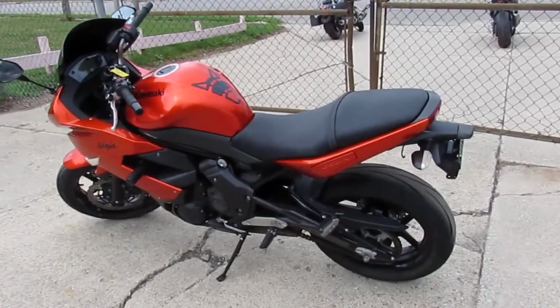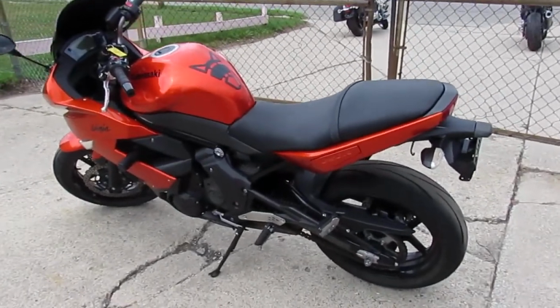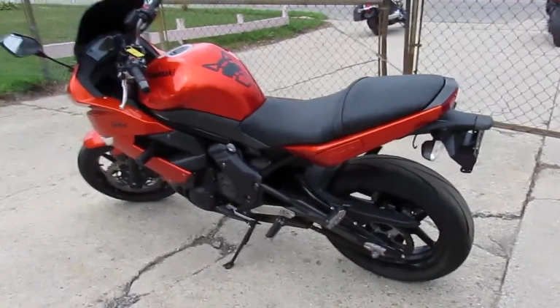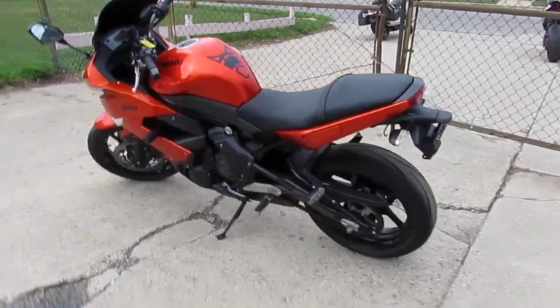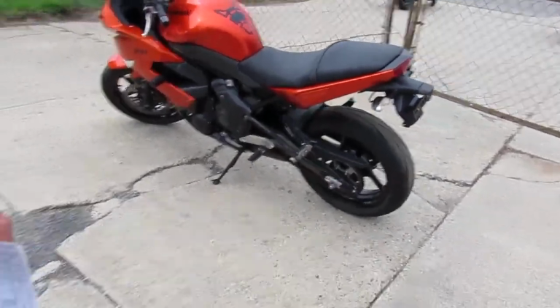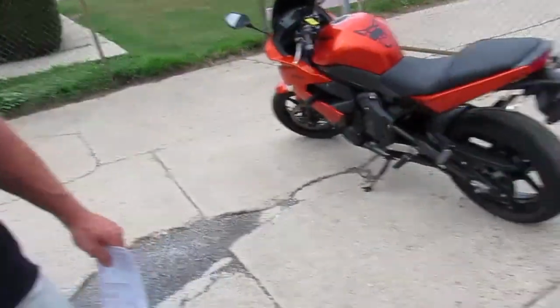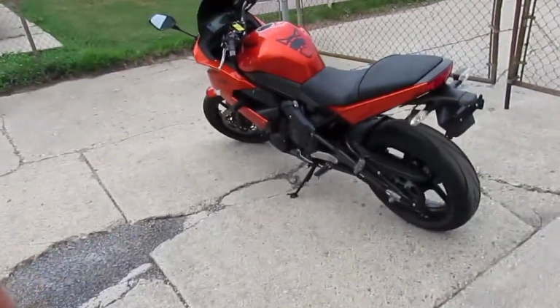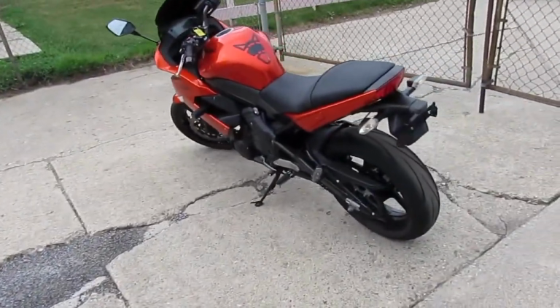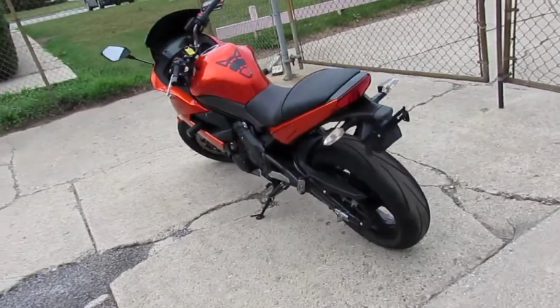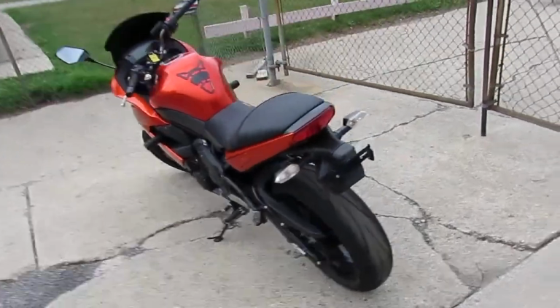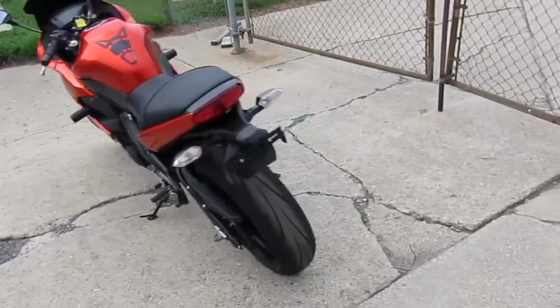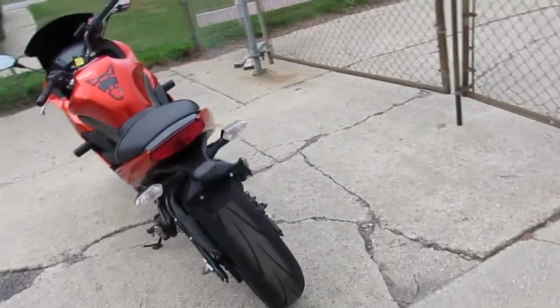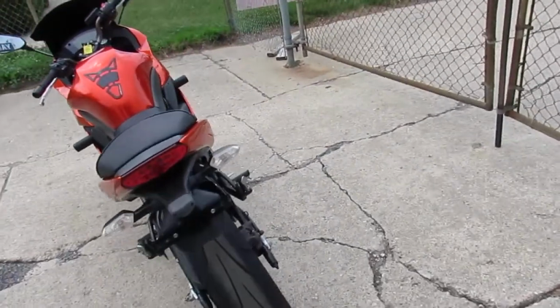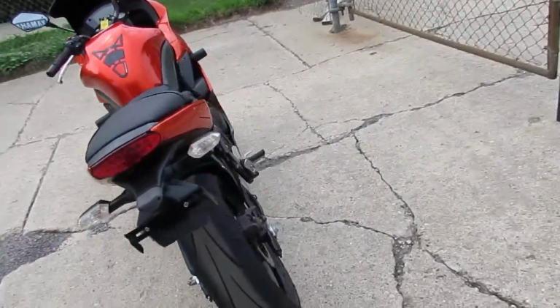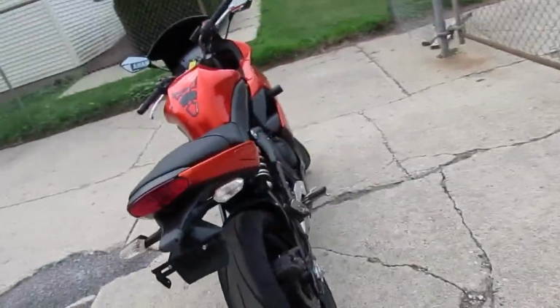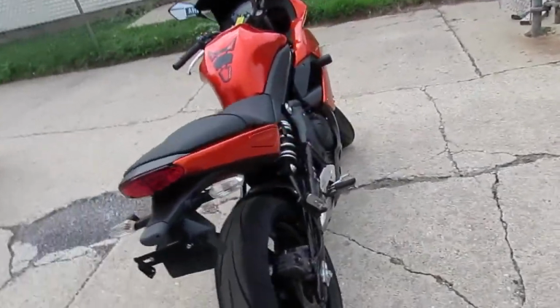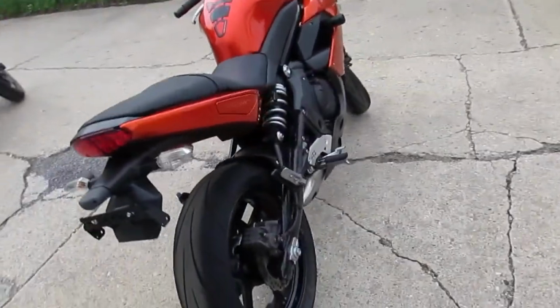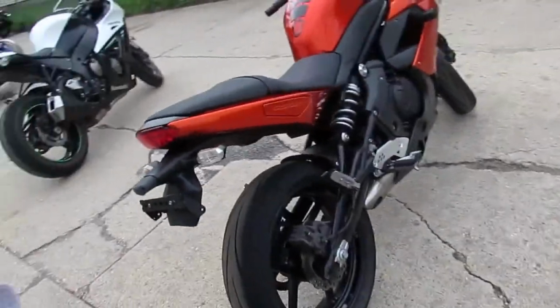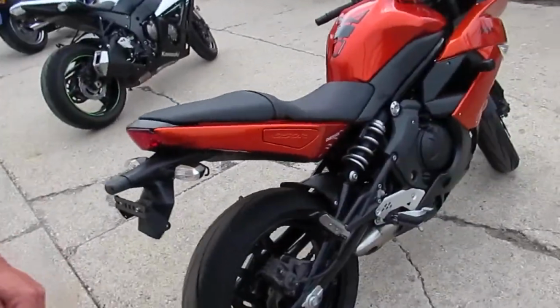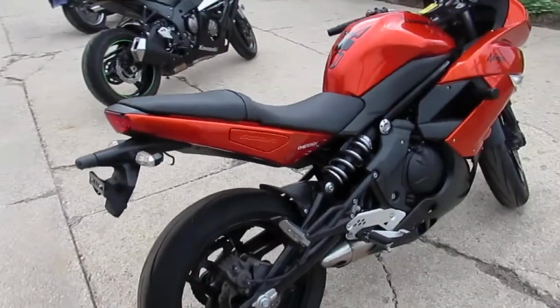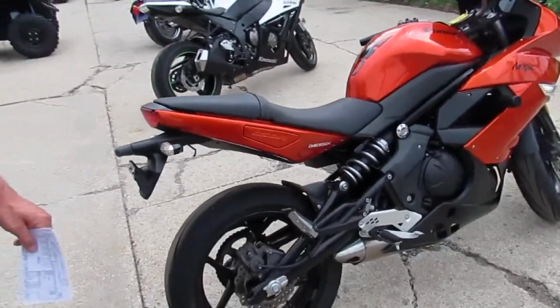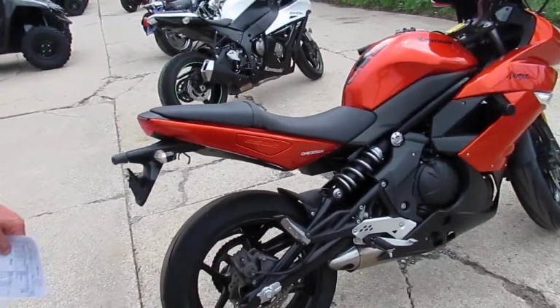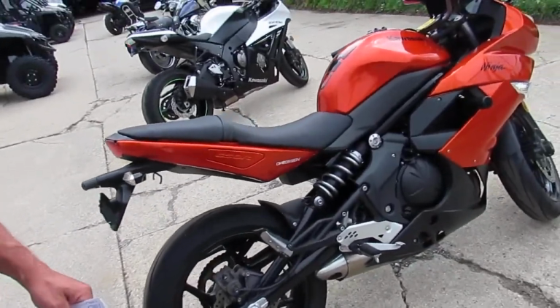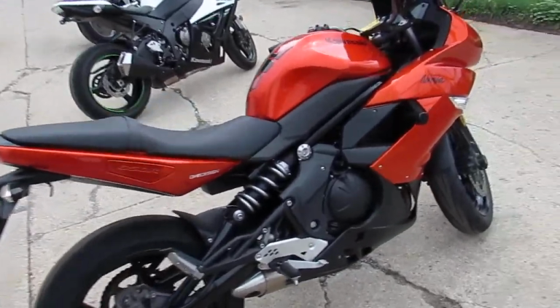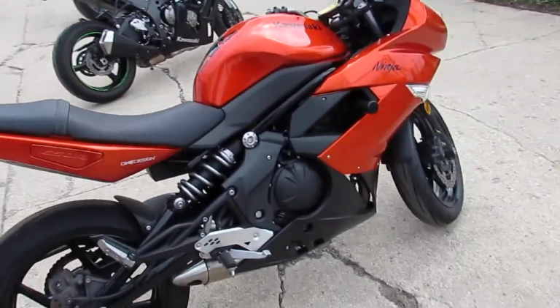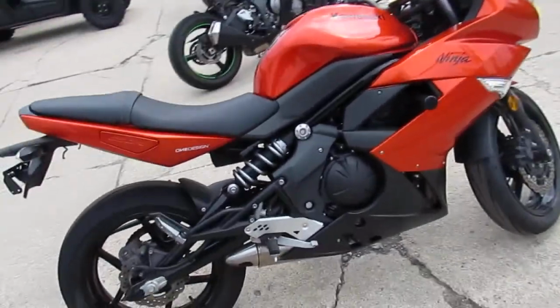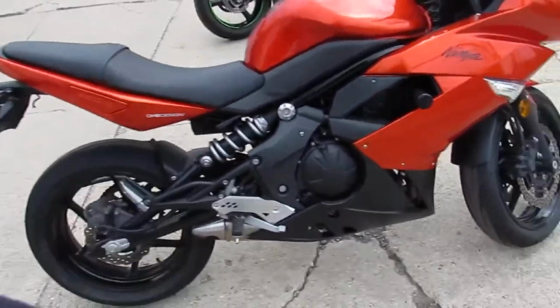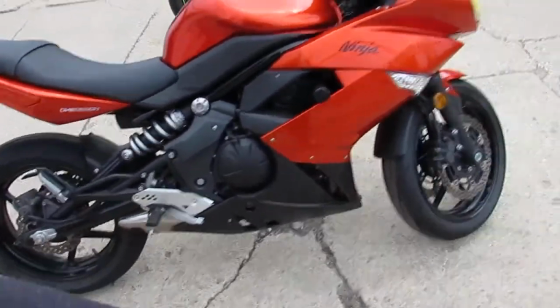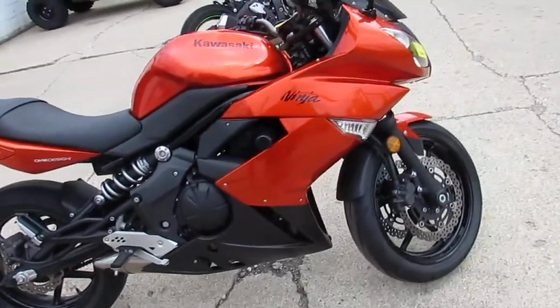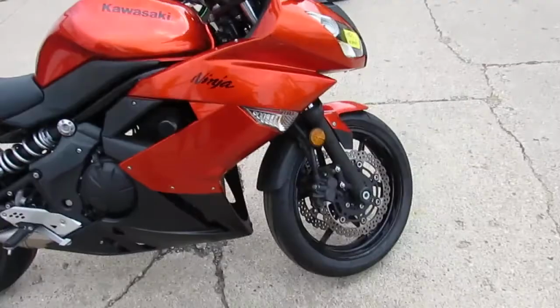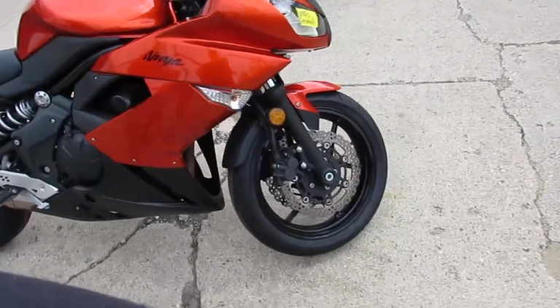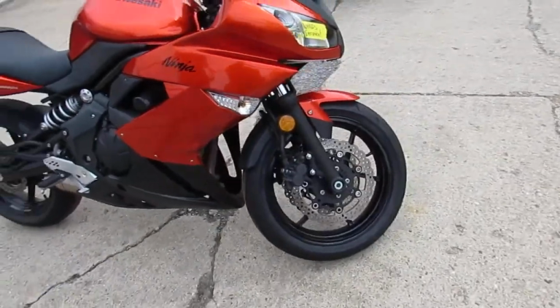We got a real nice sharp 2011 Kawasaki 650R Ninja for sale. This bike only has 6,008 miles. It's got the burnt orange paint. I see it's got frame sliders, blacked out windscreen. This is a good looking bike guys.